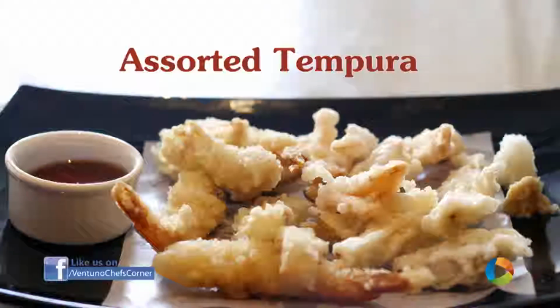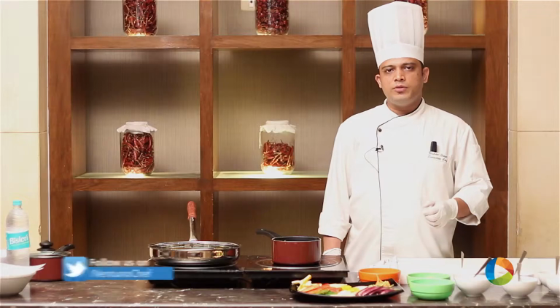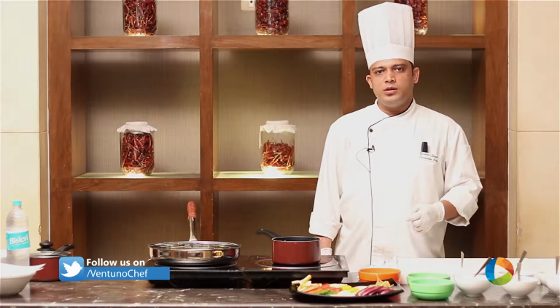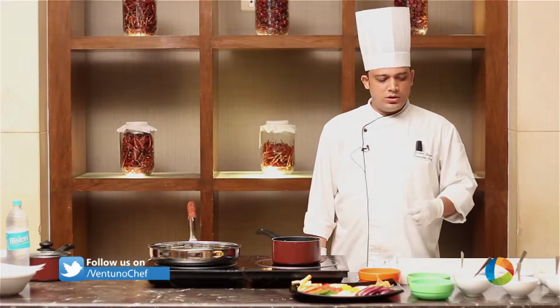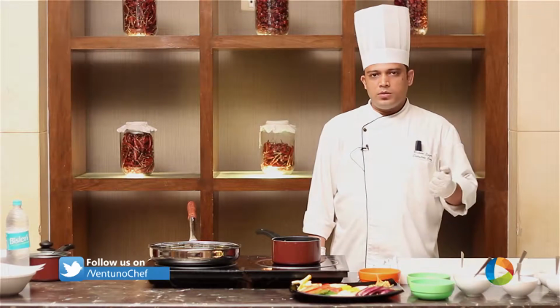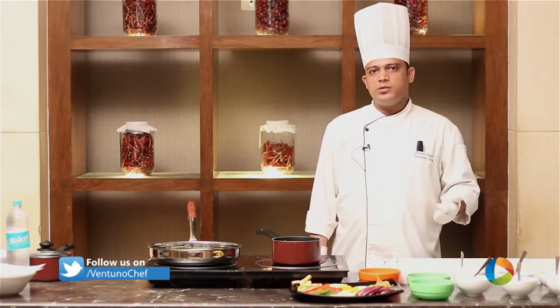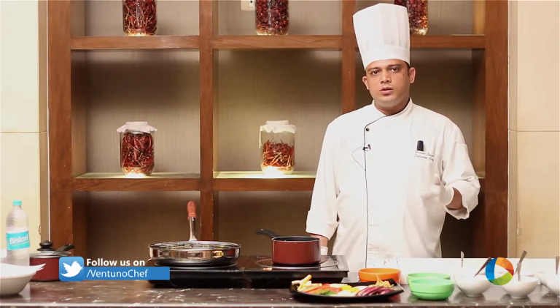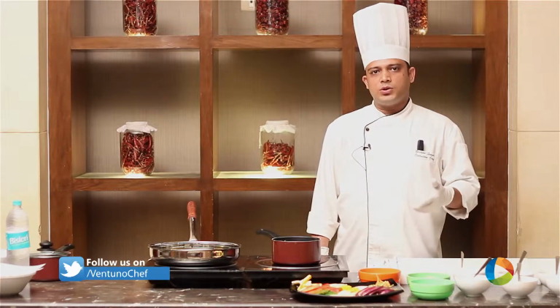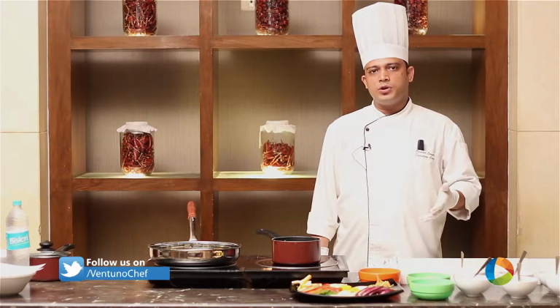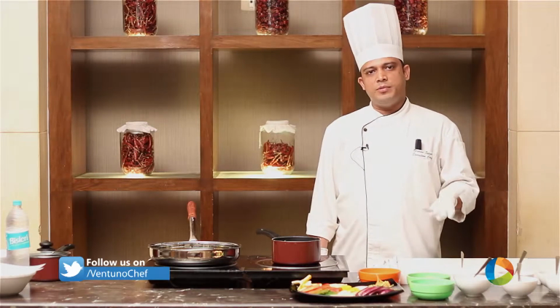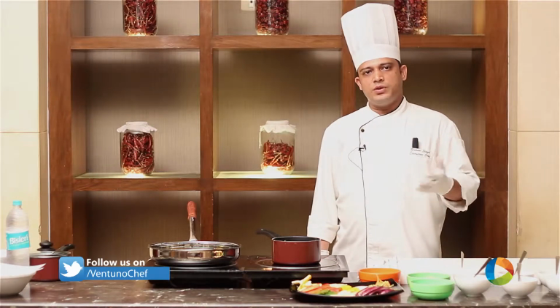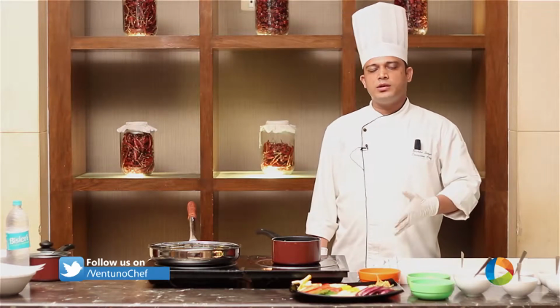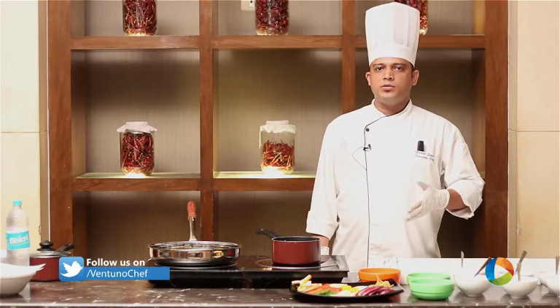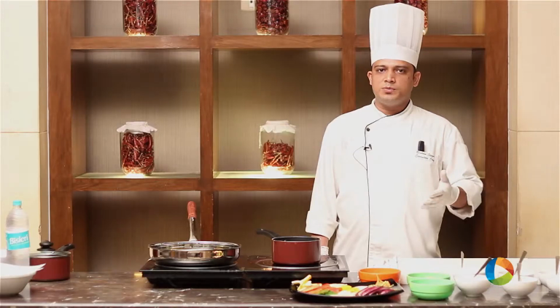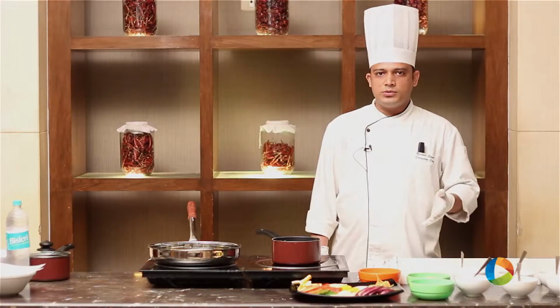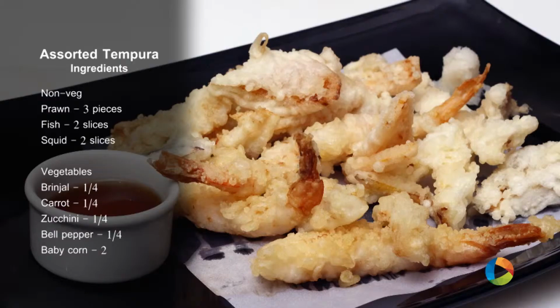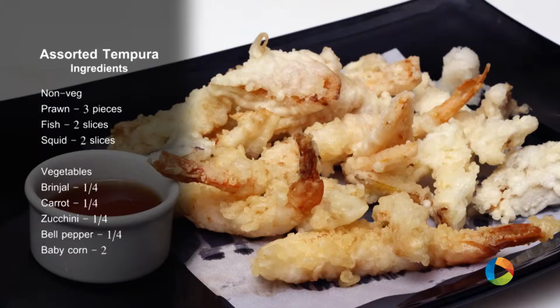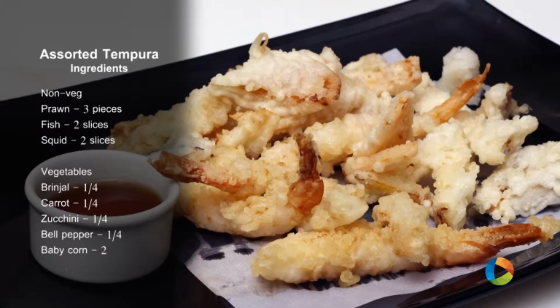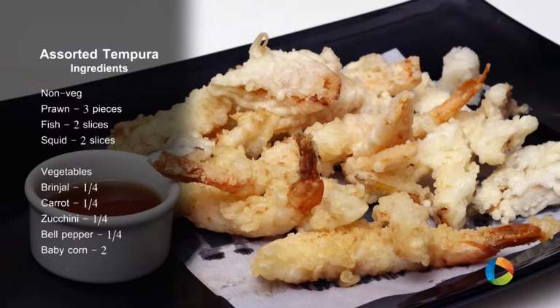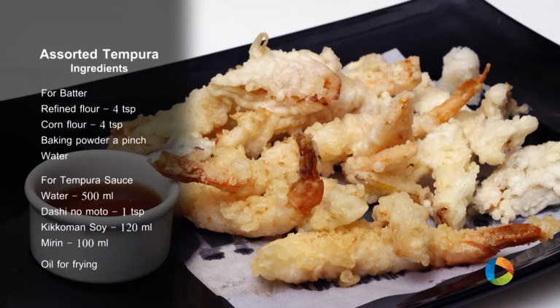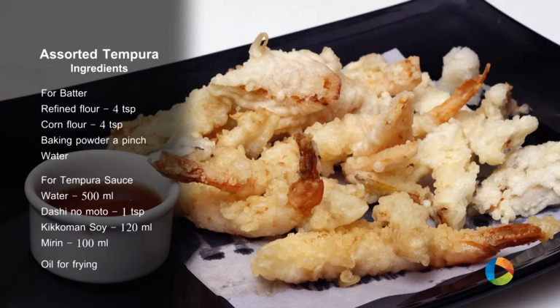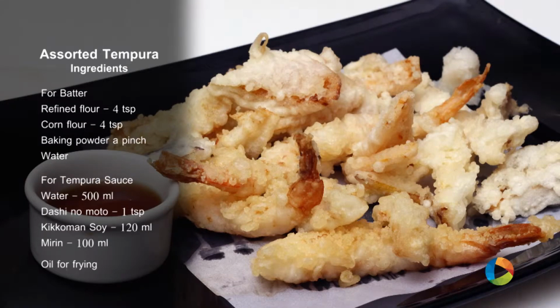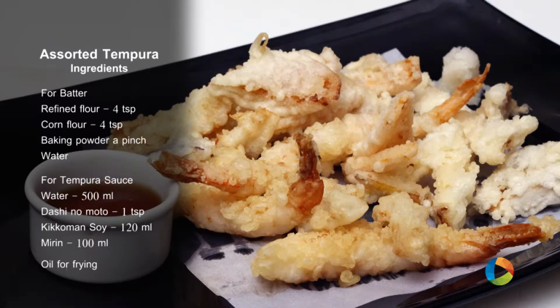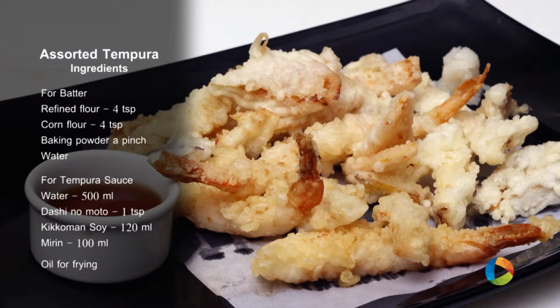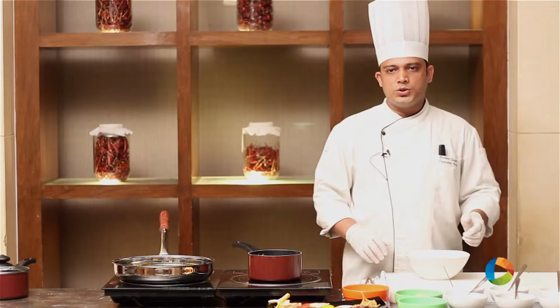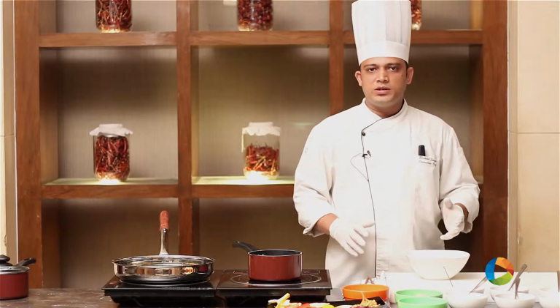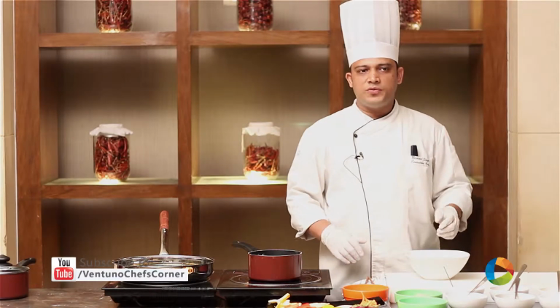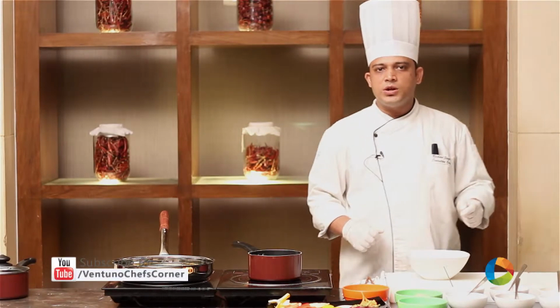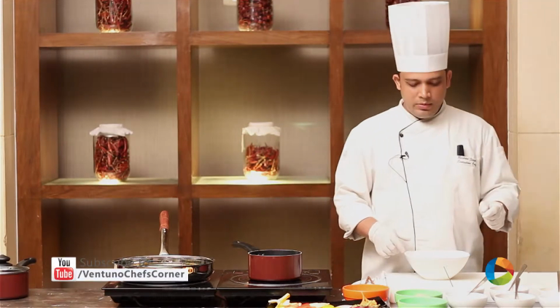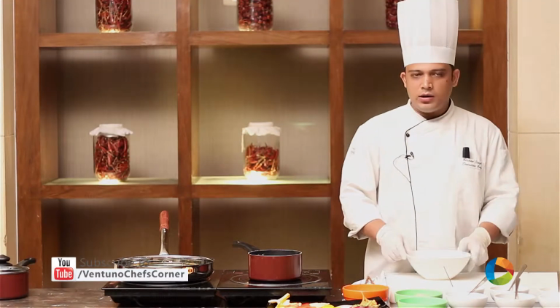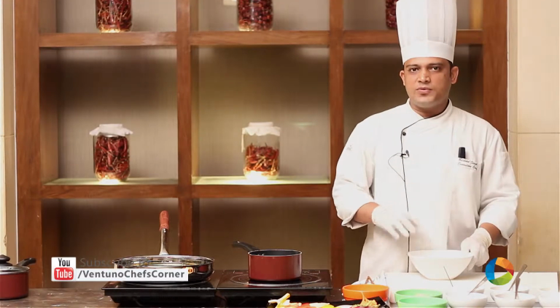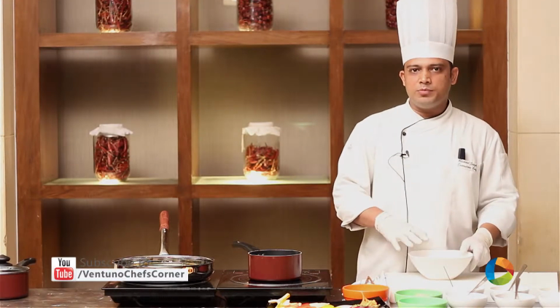Today we will be making assorted tempura which will have both vegetarian and non-veg options. The ingredients for making assorted tempuras — to start with, we will be making a batter for the tempura.